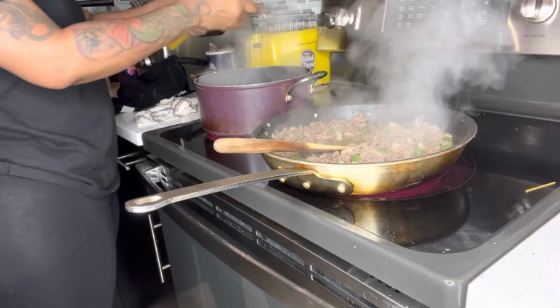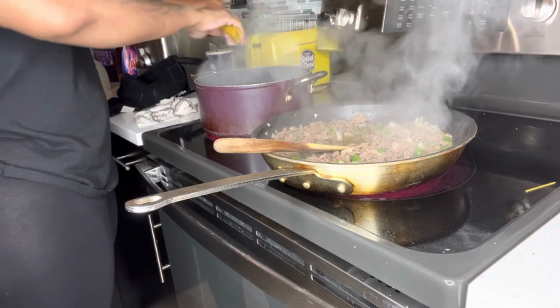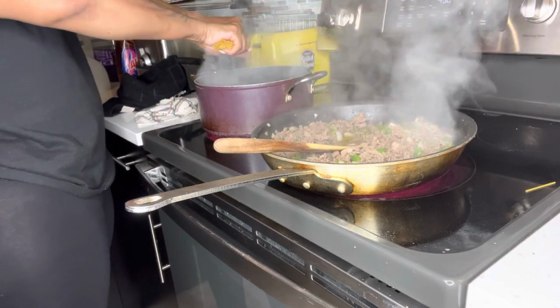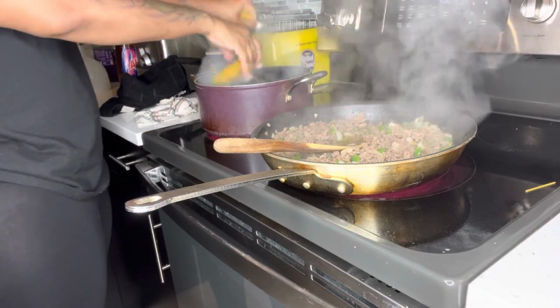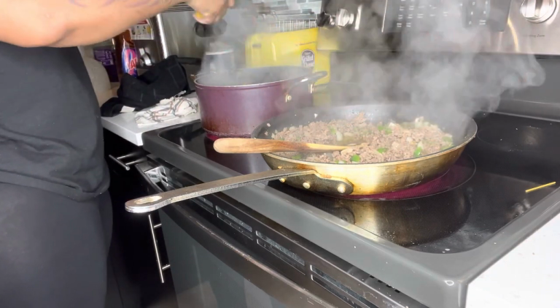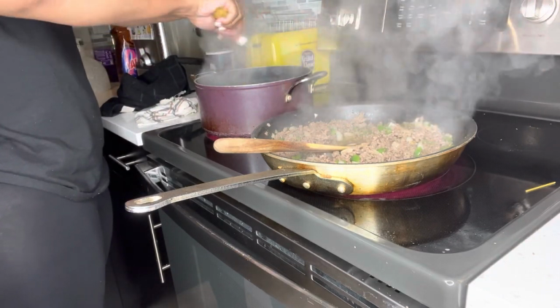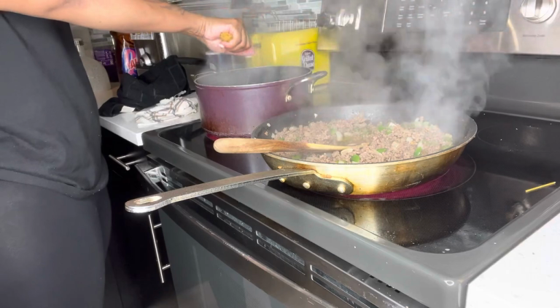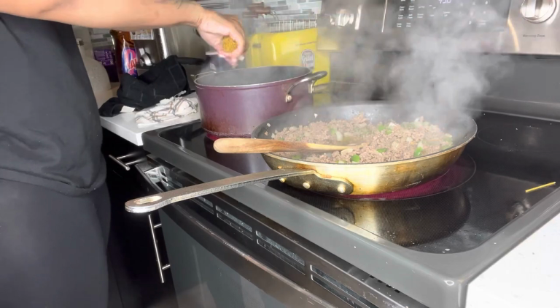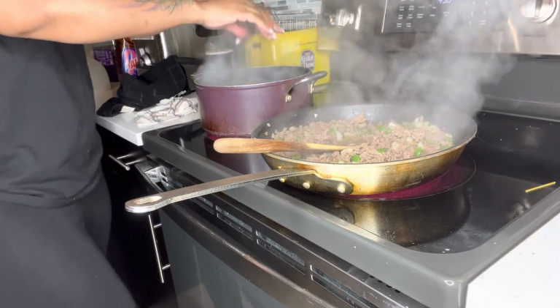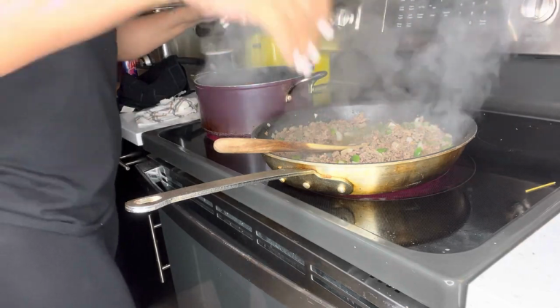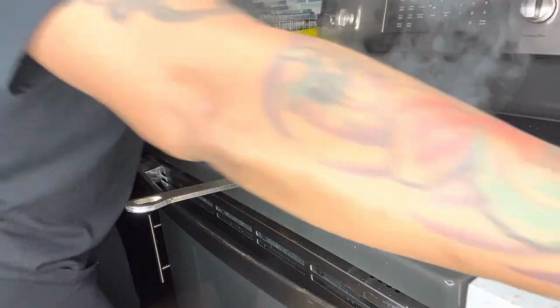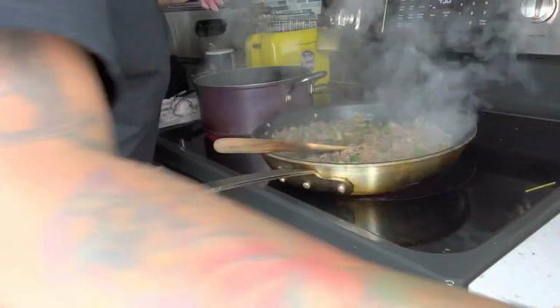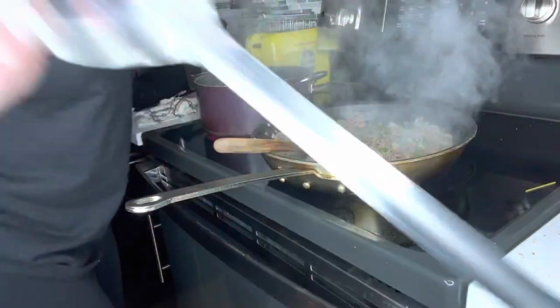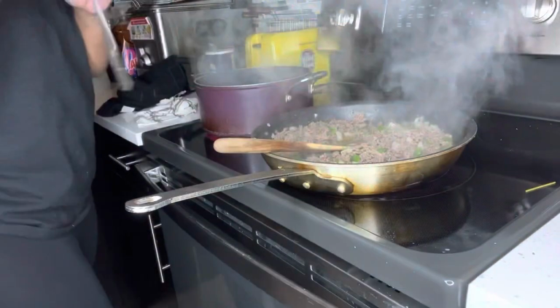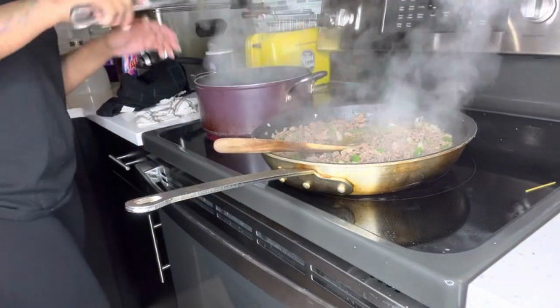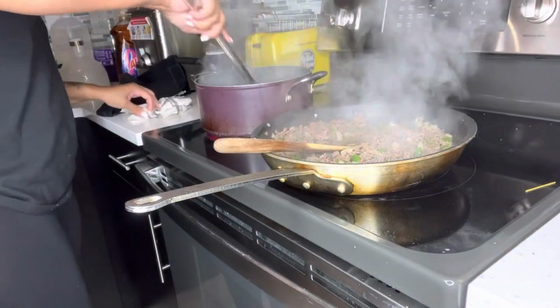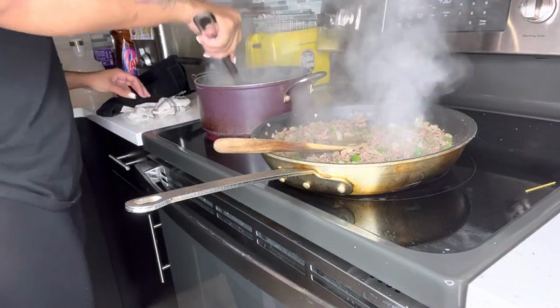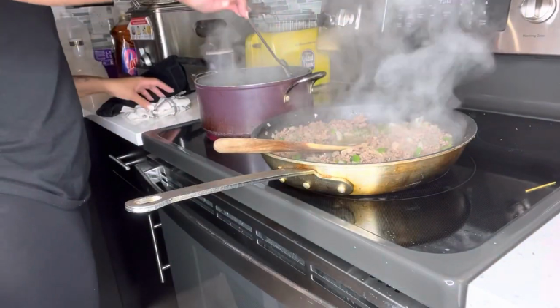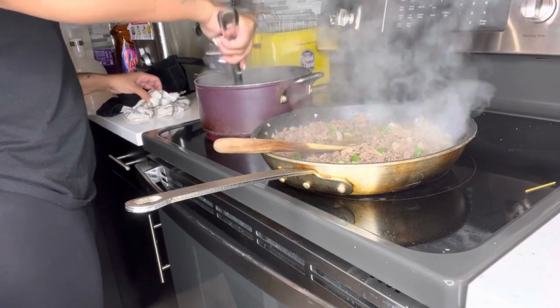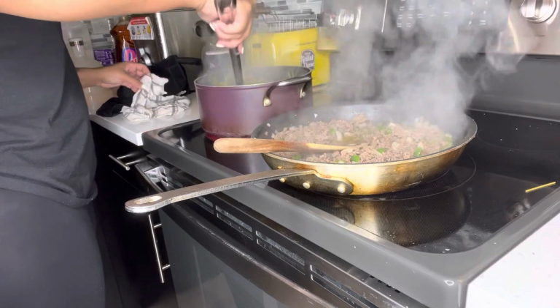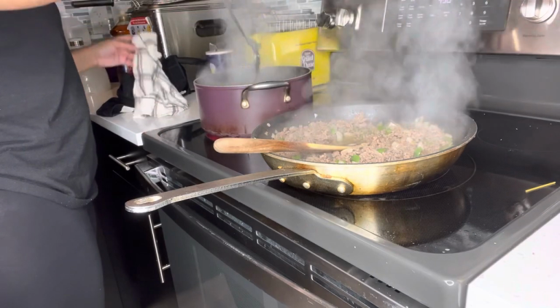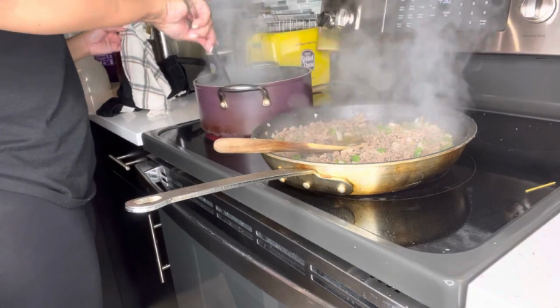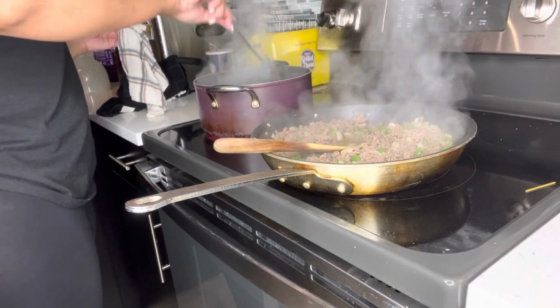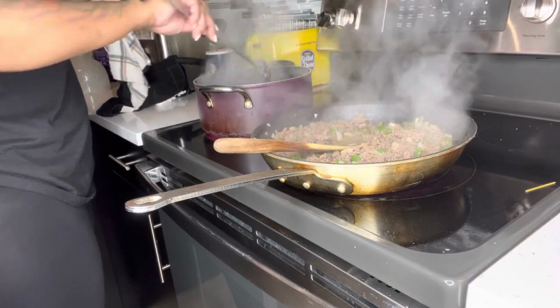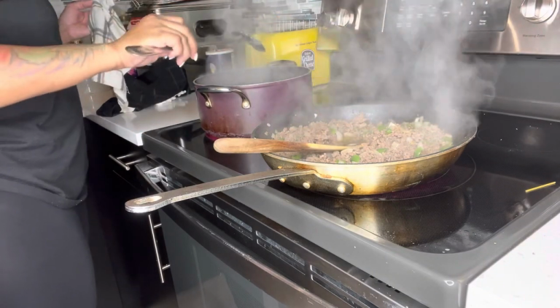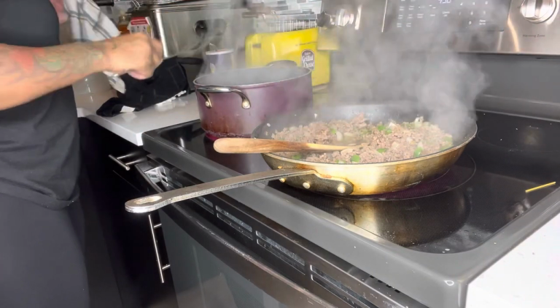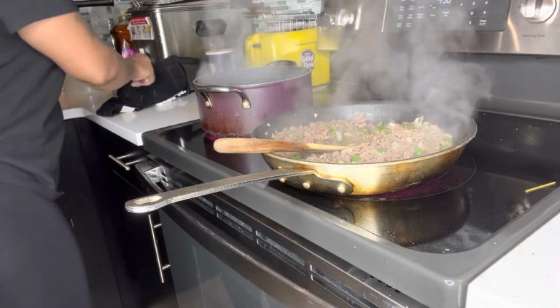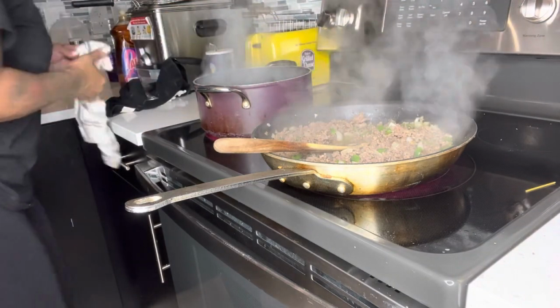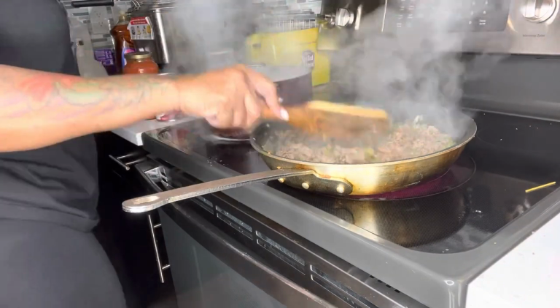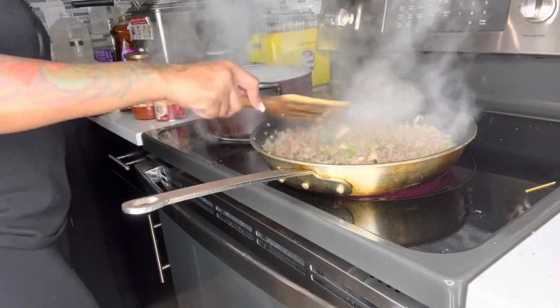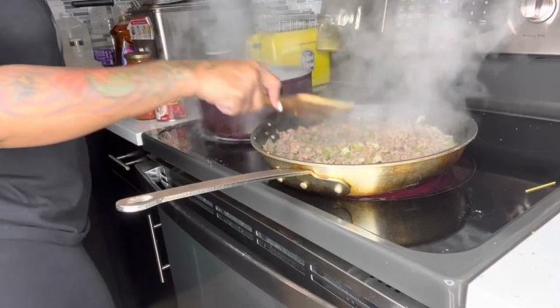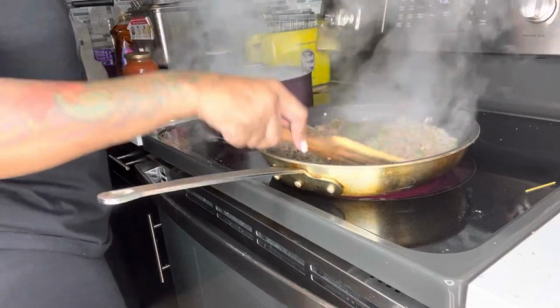The moral of the story is: boil your spaghetti noodles in a pot of water with some salt, cook them to al dente, and make sure when you put them in you mix them around because you don't want anything sticking. Let's get back to the meat.